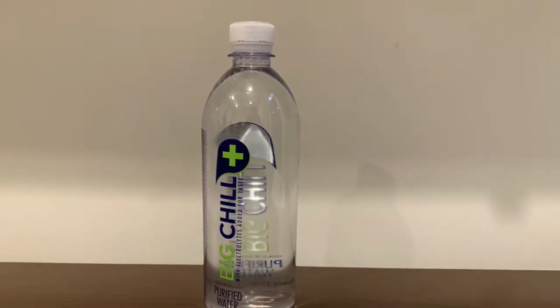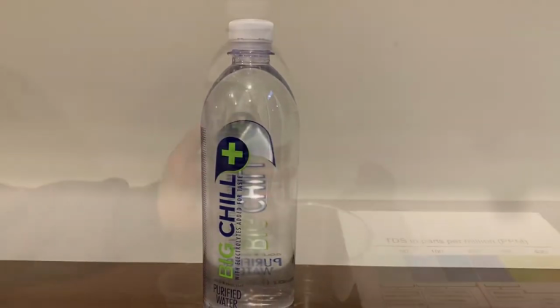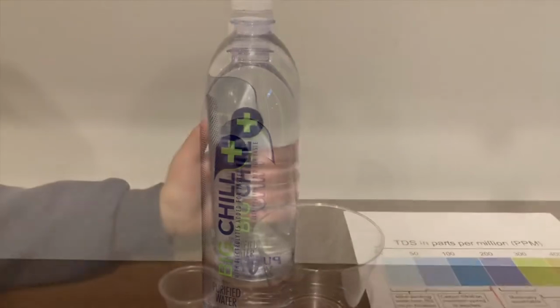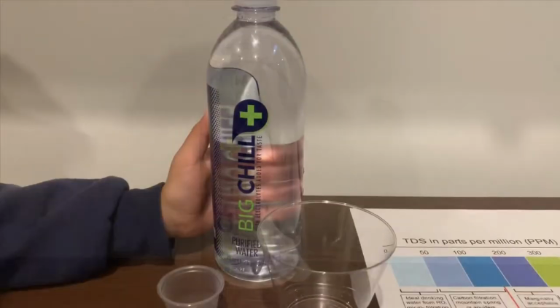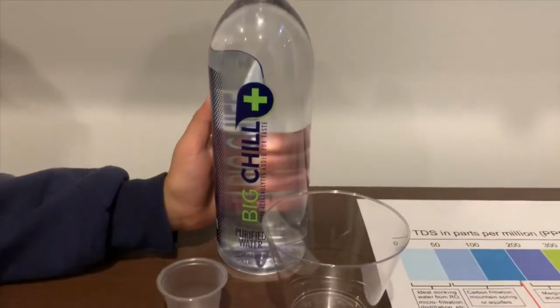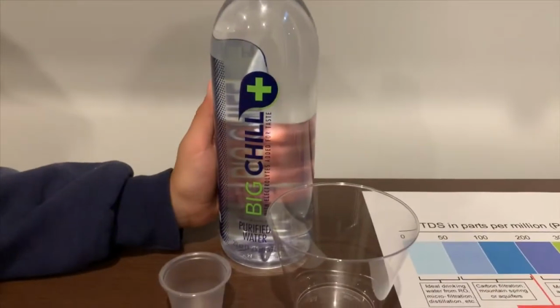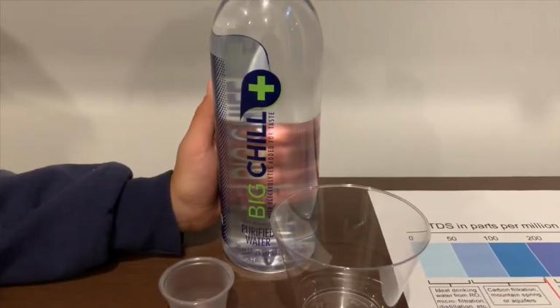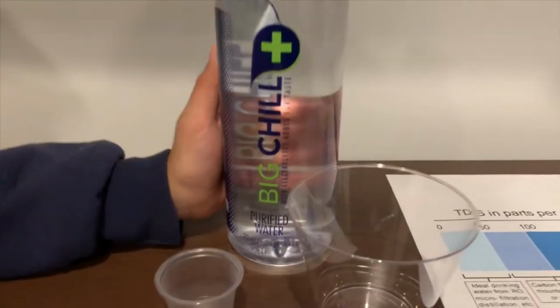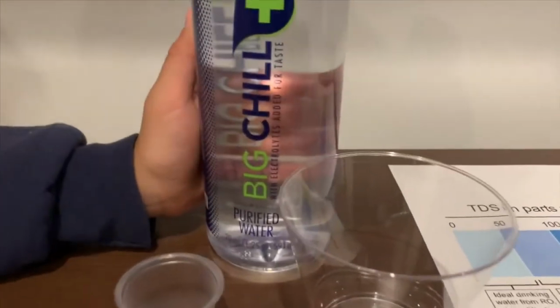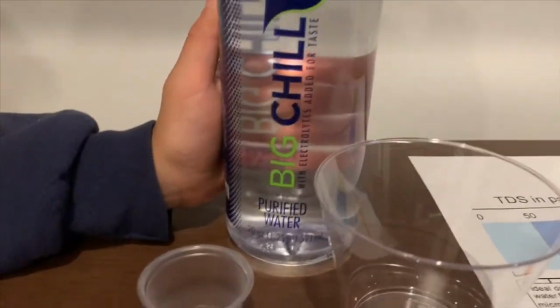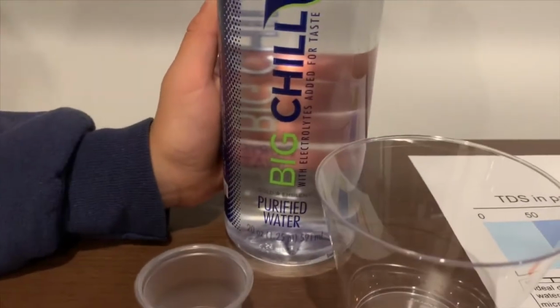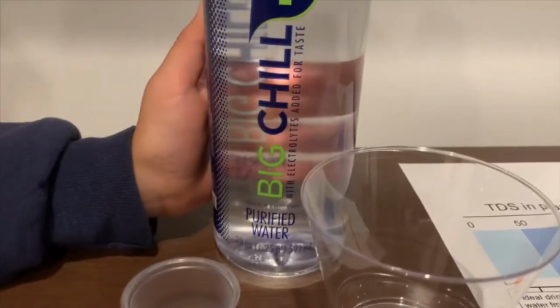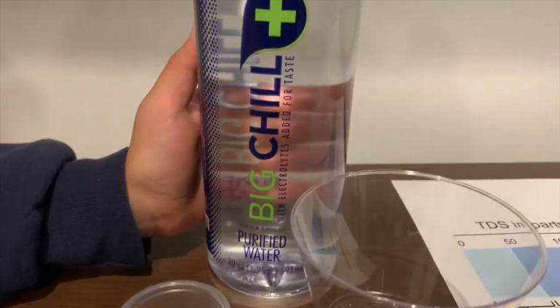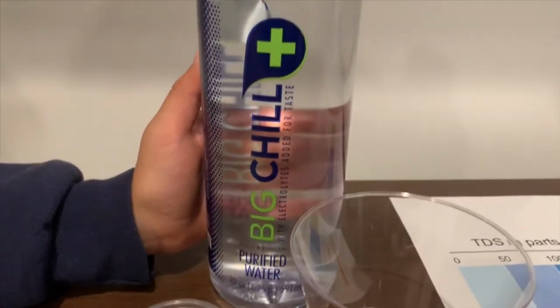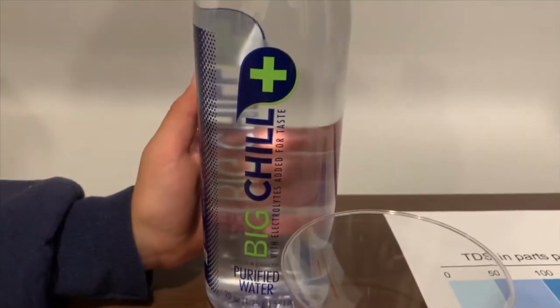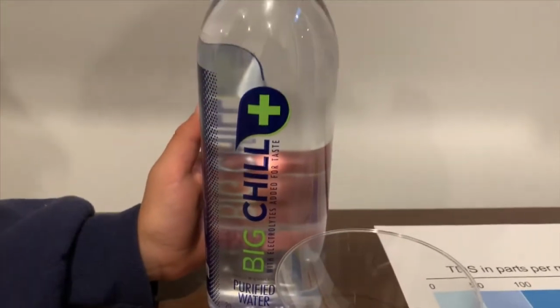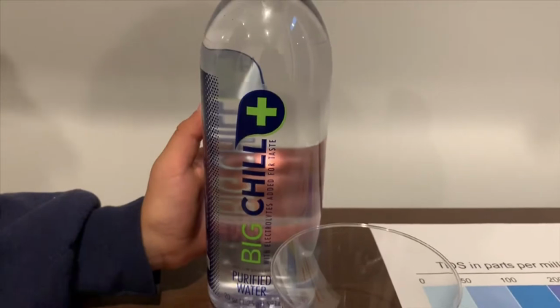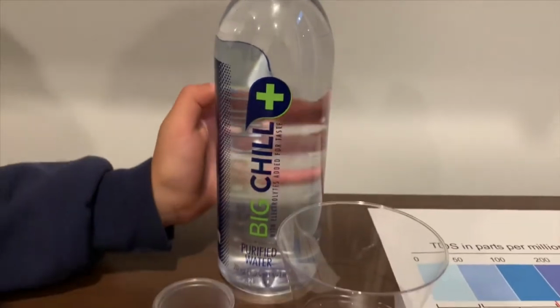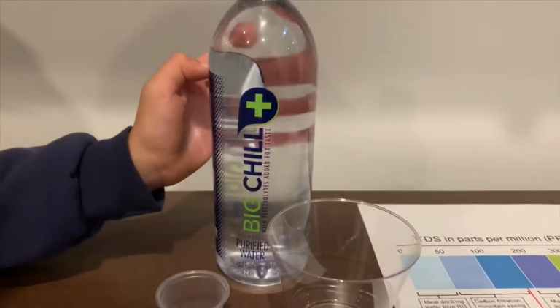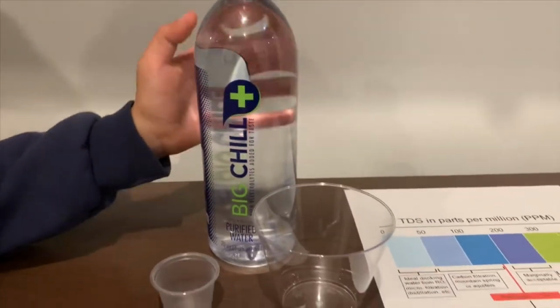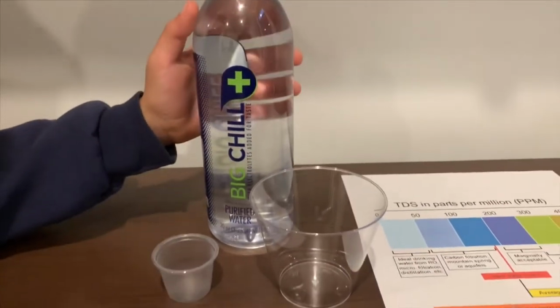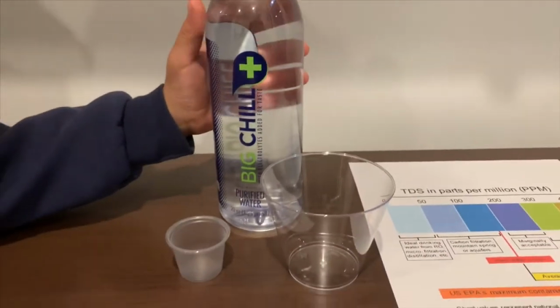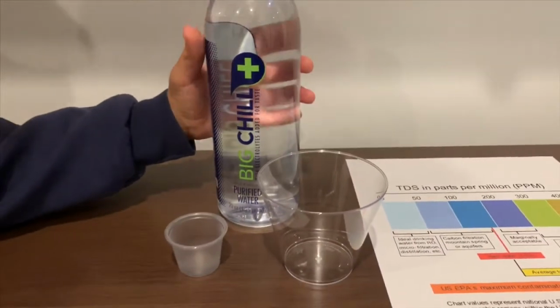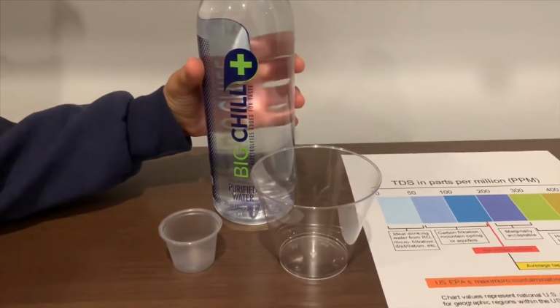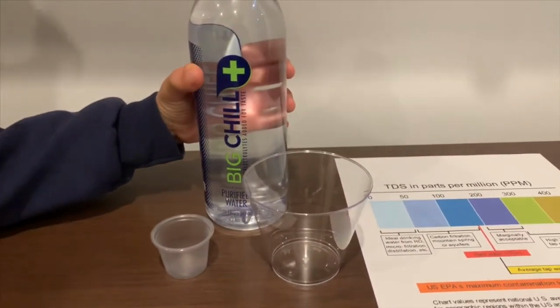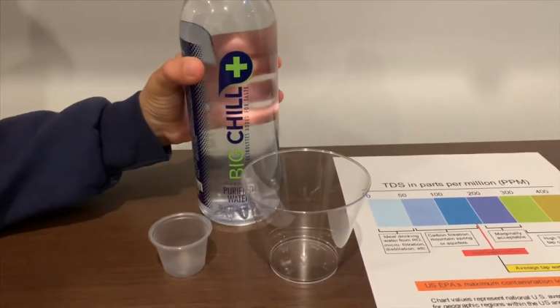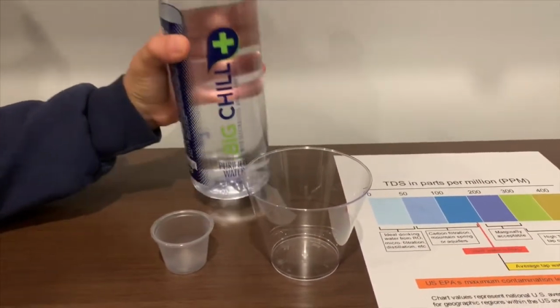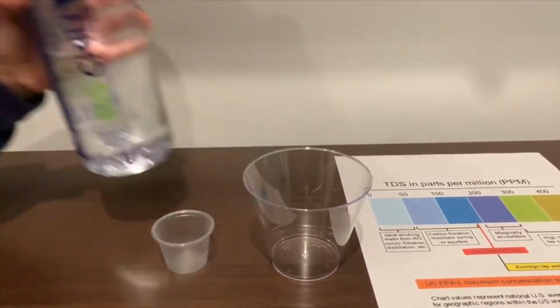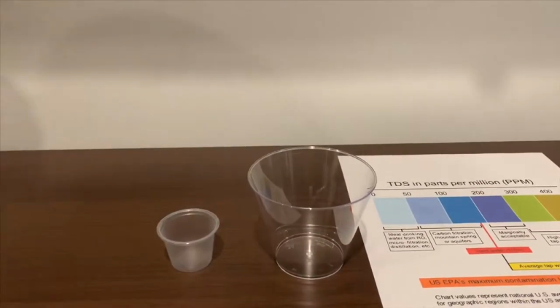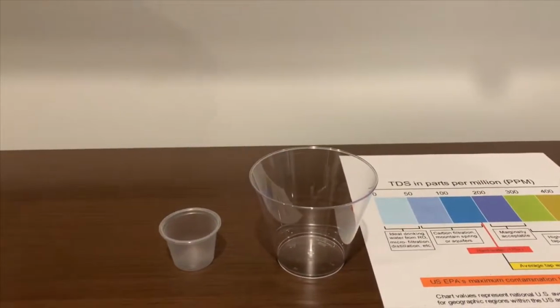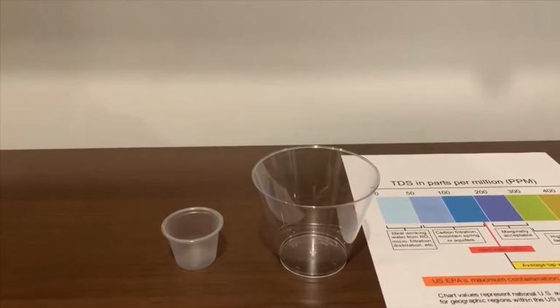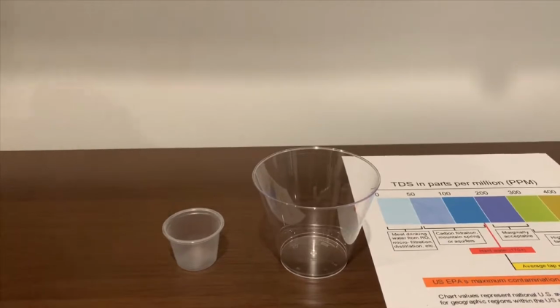This is Big Chill purified water with electrolytes added for taste. It costs $1.69. Let's test the pH and TDS levels.